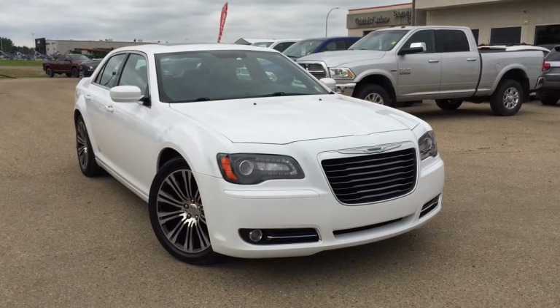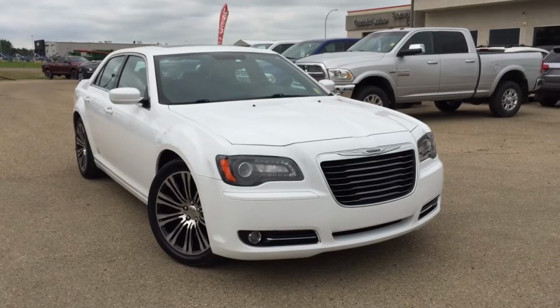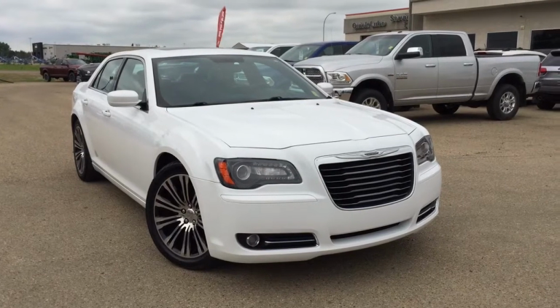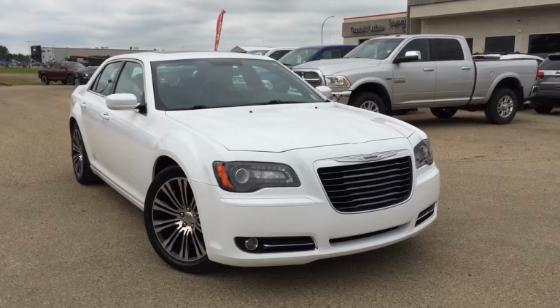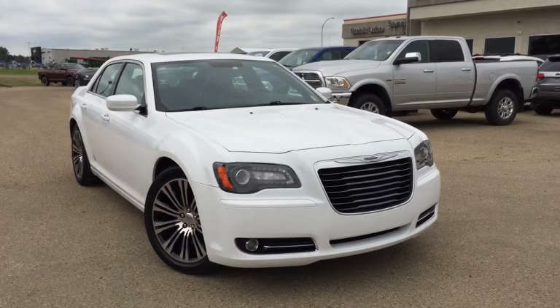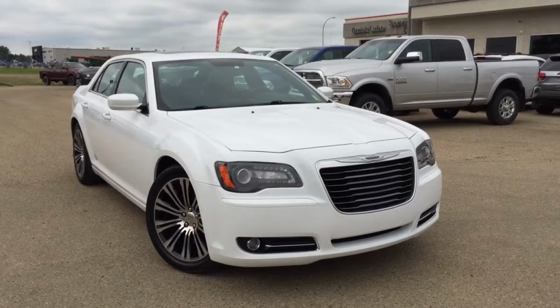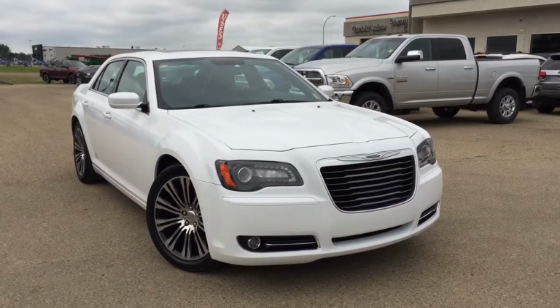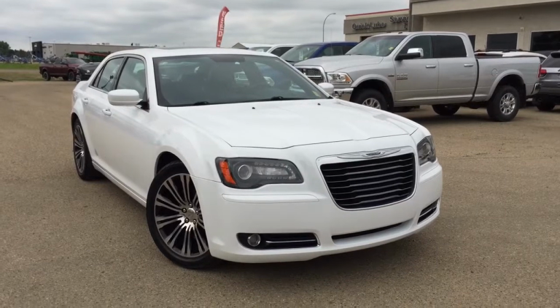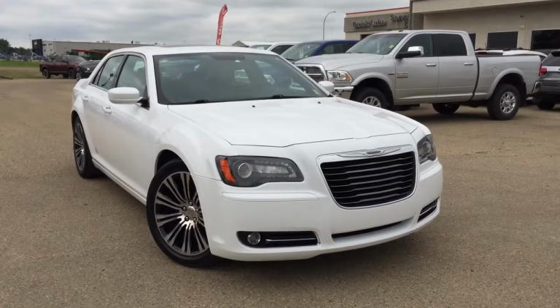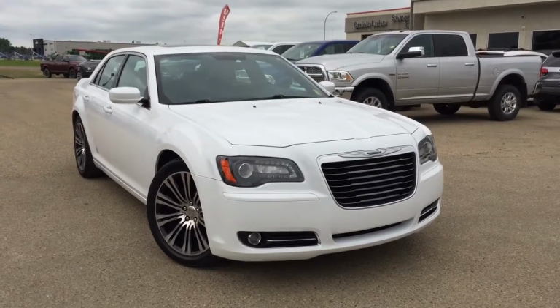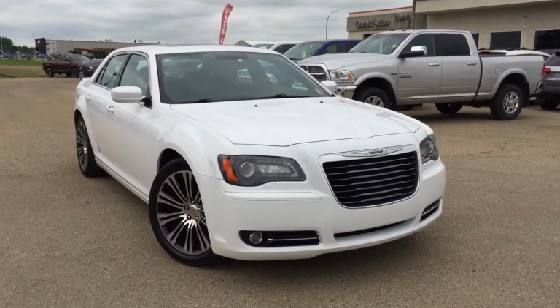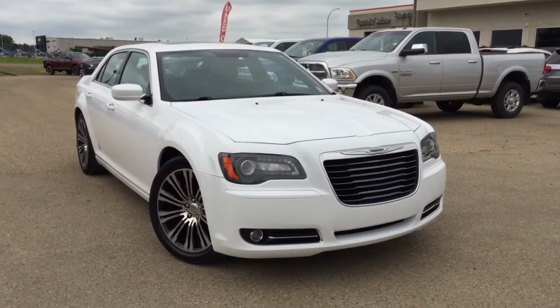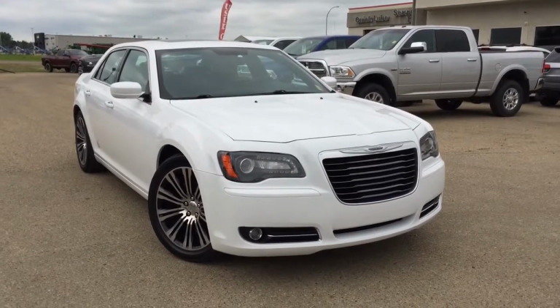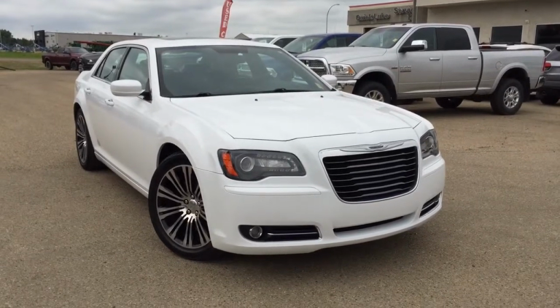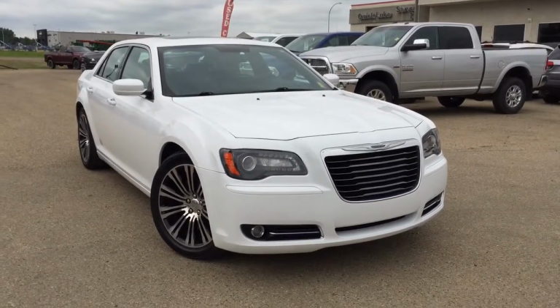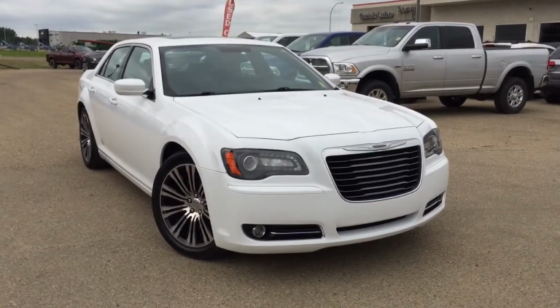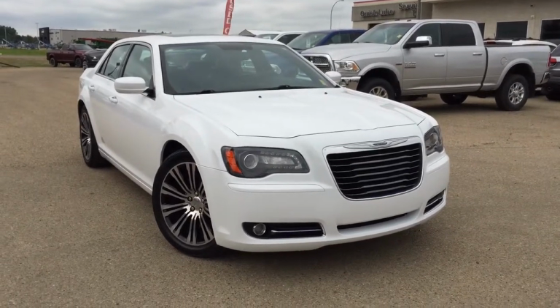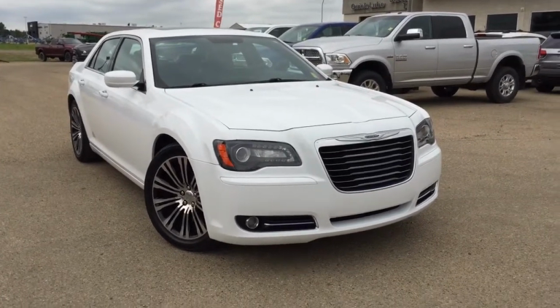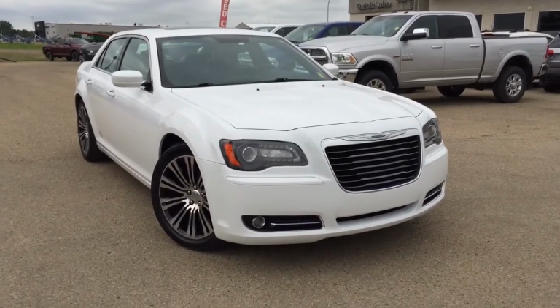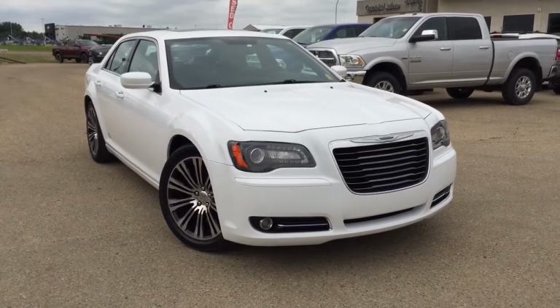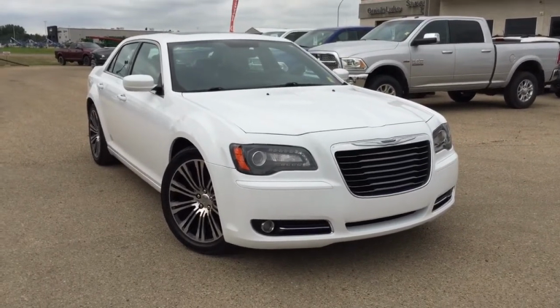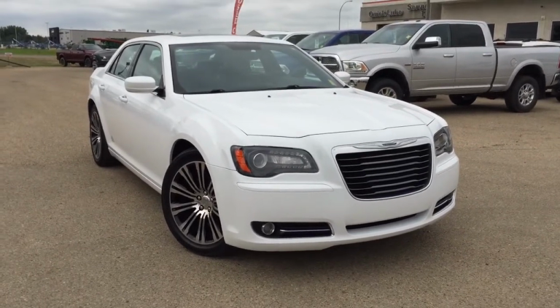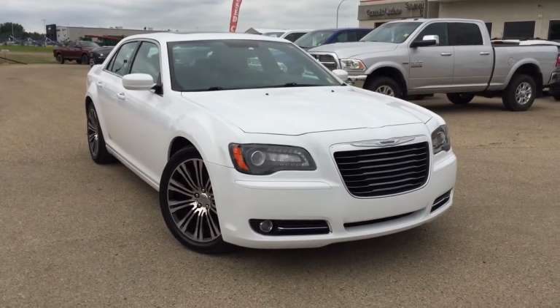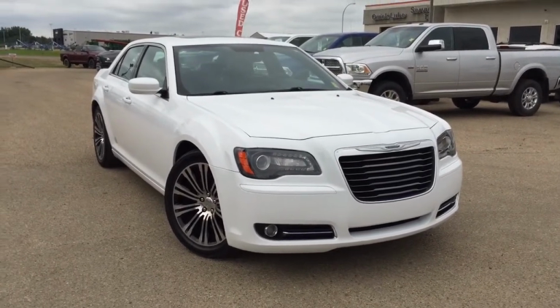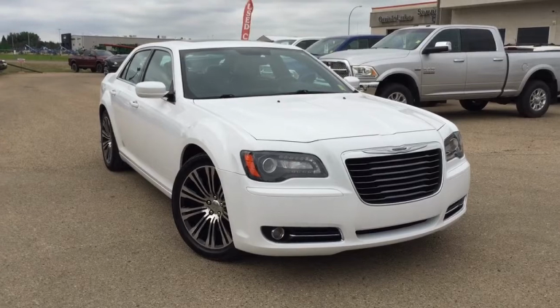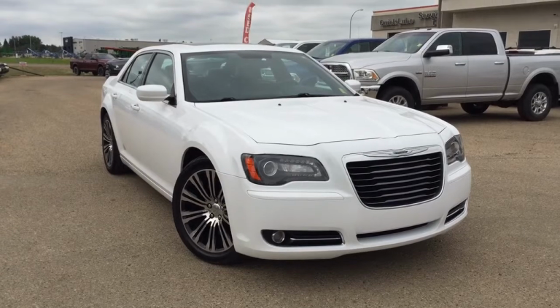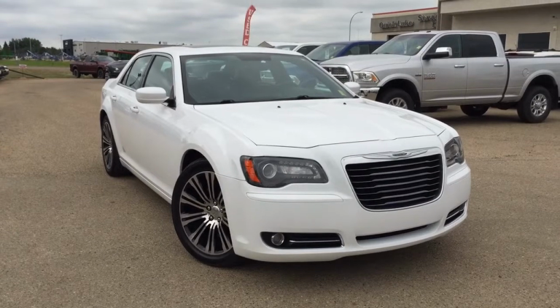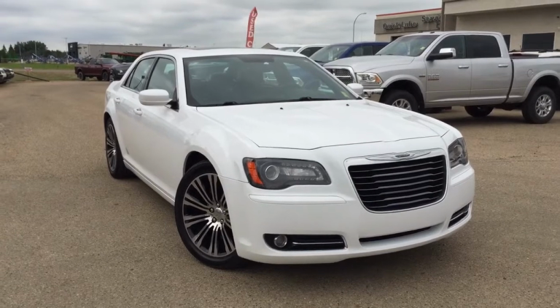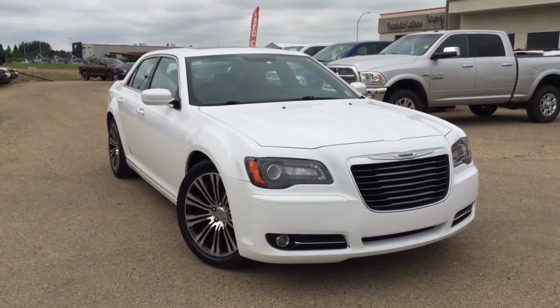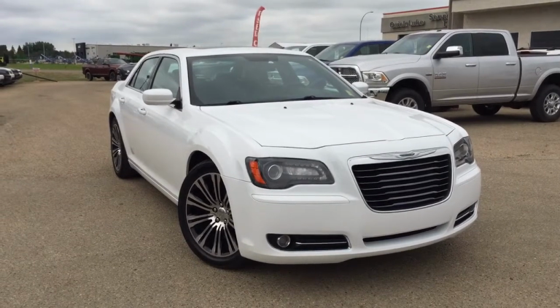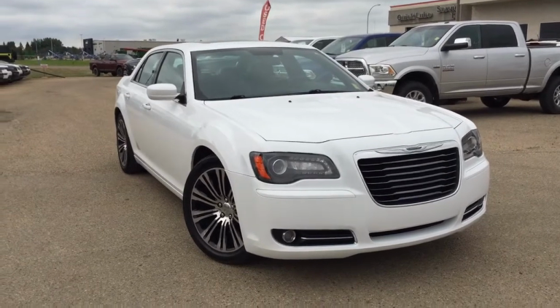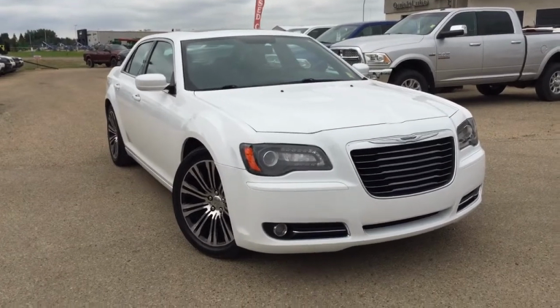Hey guys, this is Sarah with Pinocchio Chrysler, and today I'm going to be taking you on a walk around a pre-owned 2012 Chrysler 300S in a beautiful bright white paint coat.